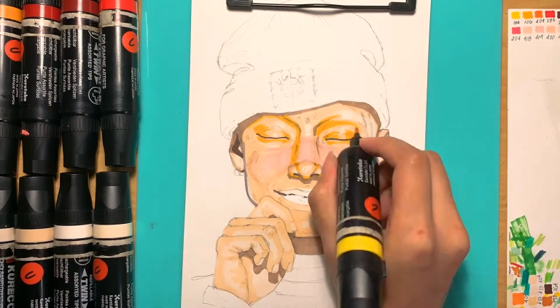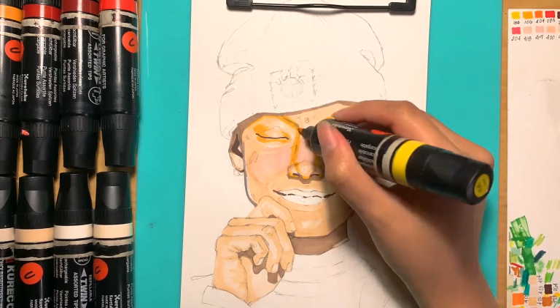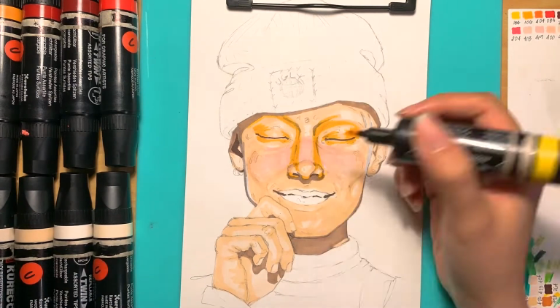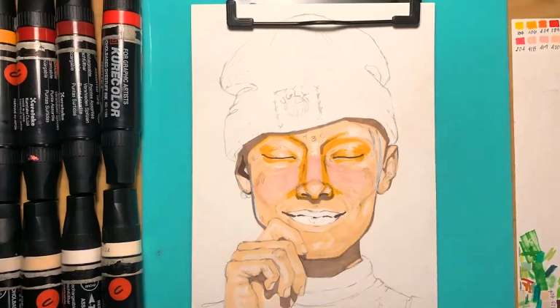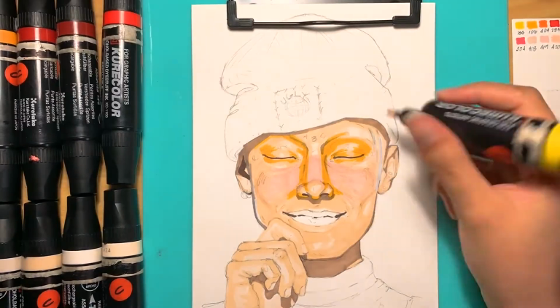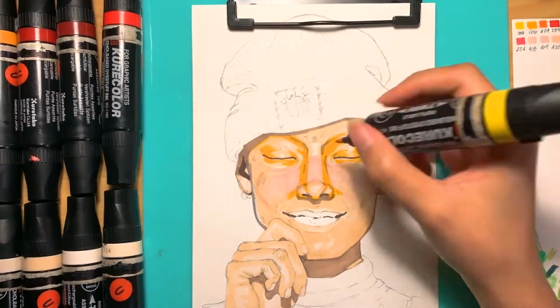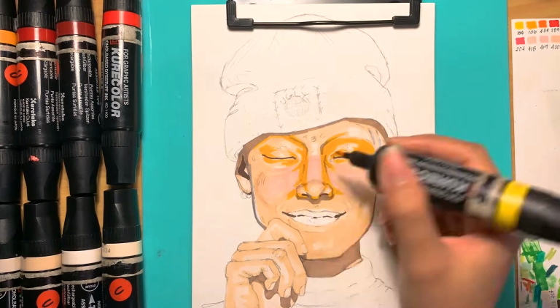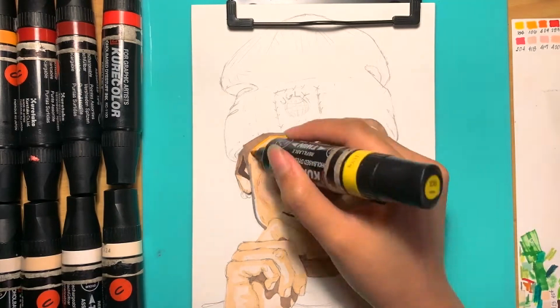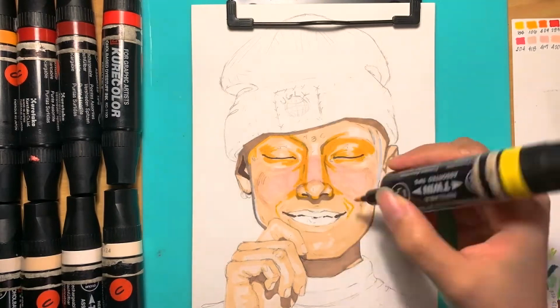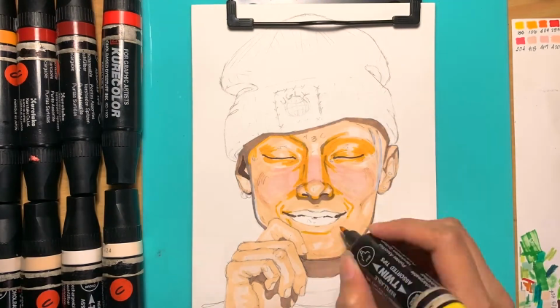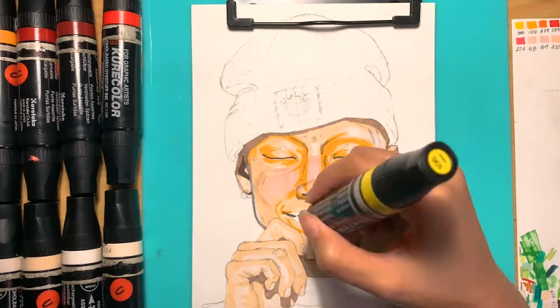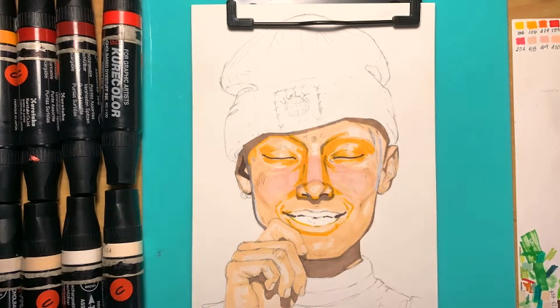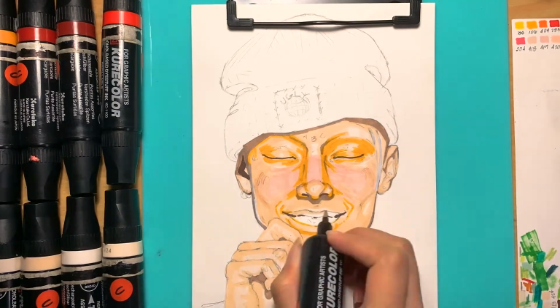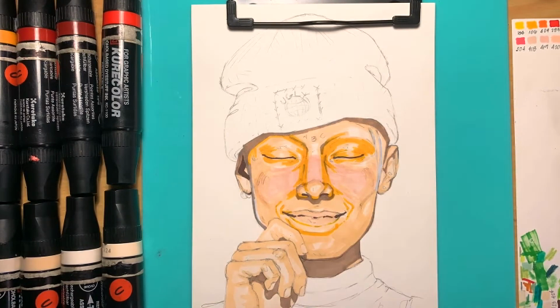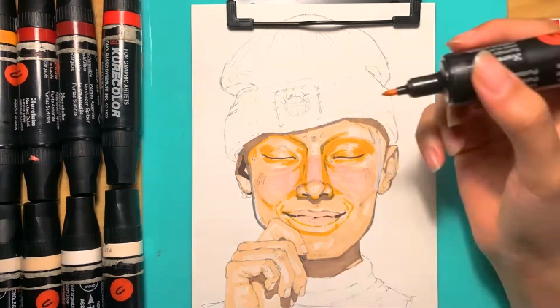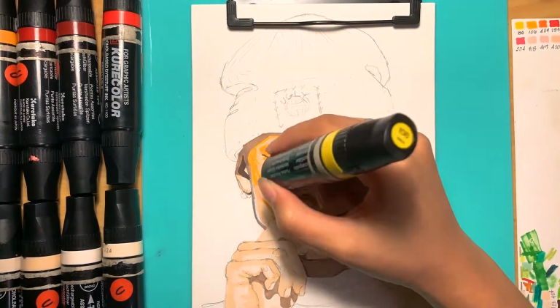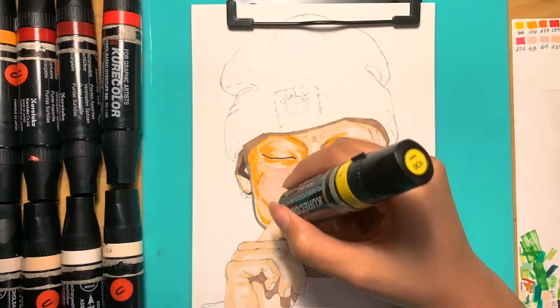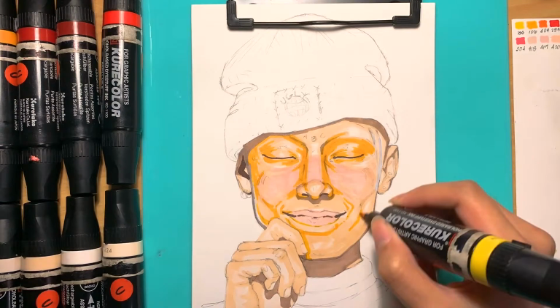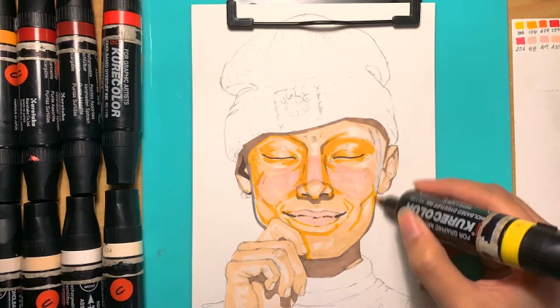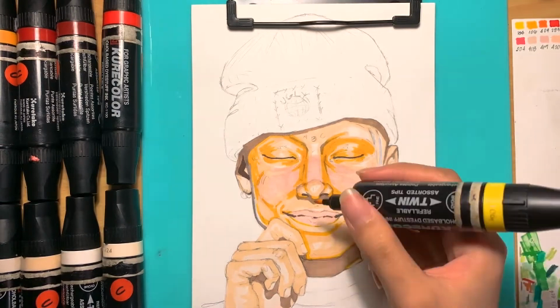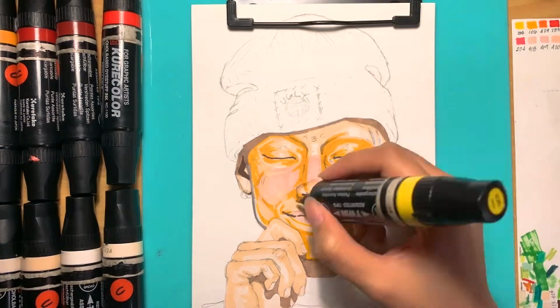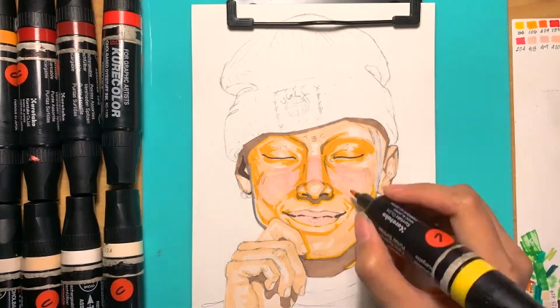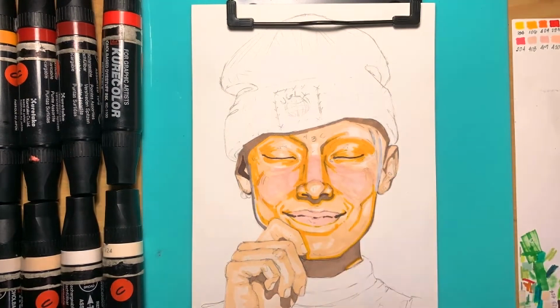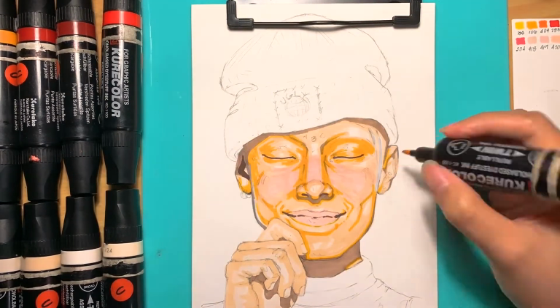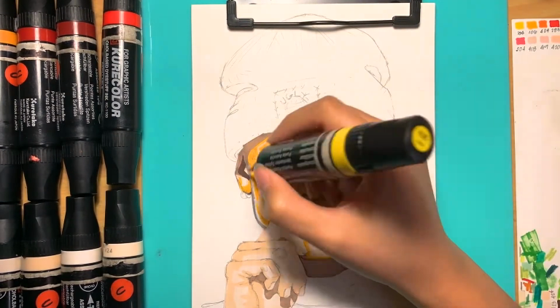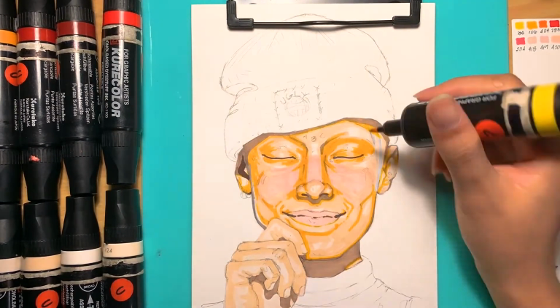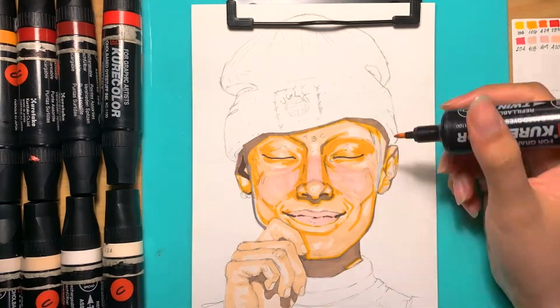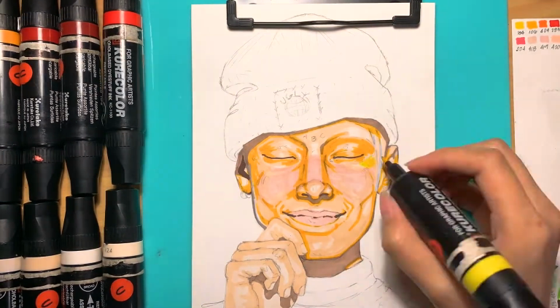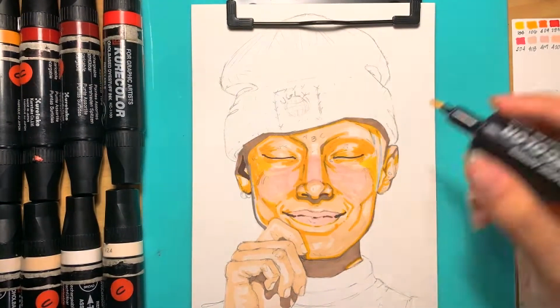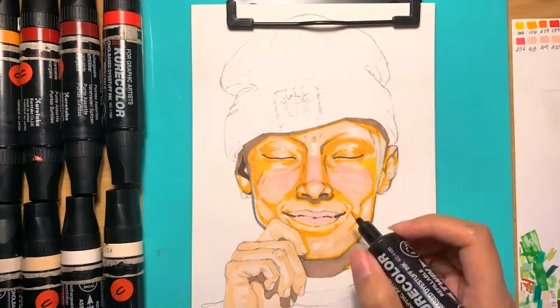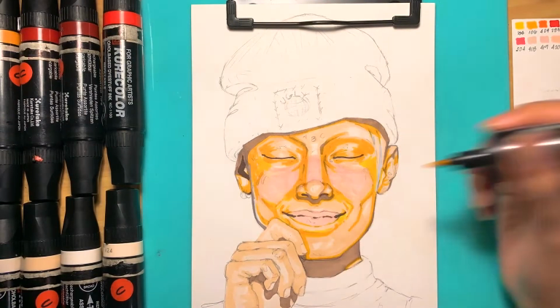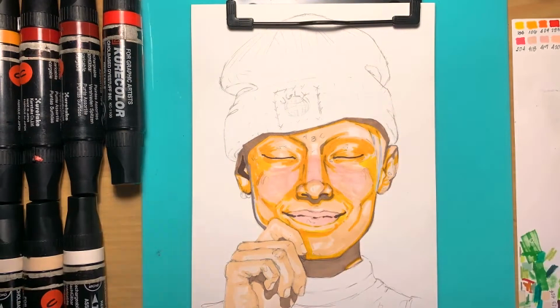I don't usually do line art. I mean I would want to, but I still haven't figured out how to execute that properly — it just ends up being a mess when I do it over the colors.